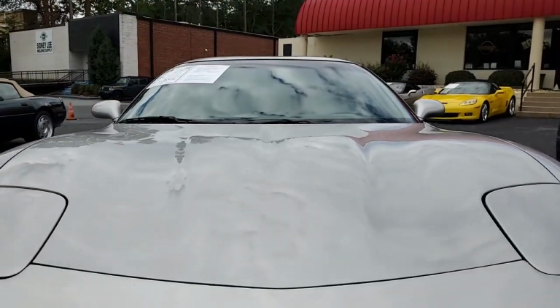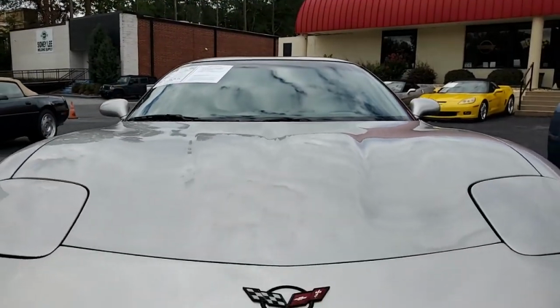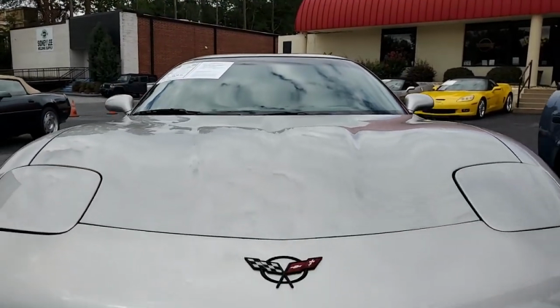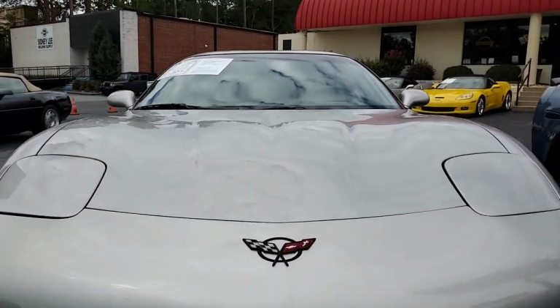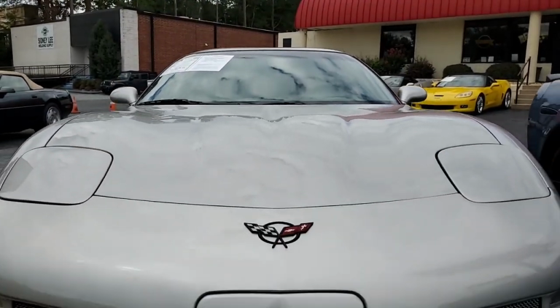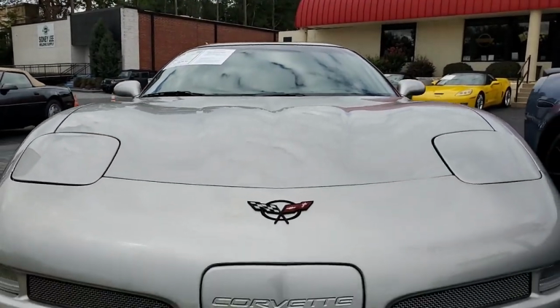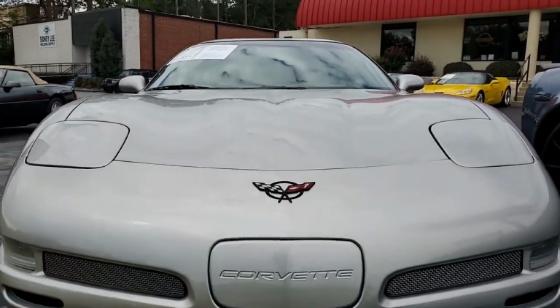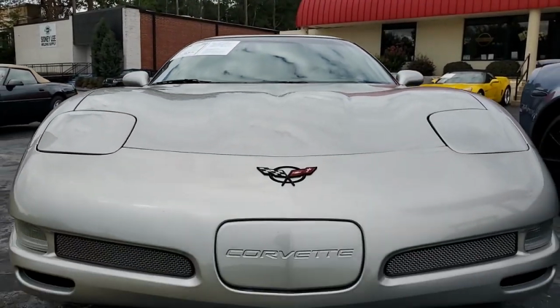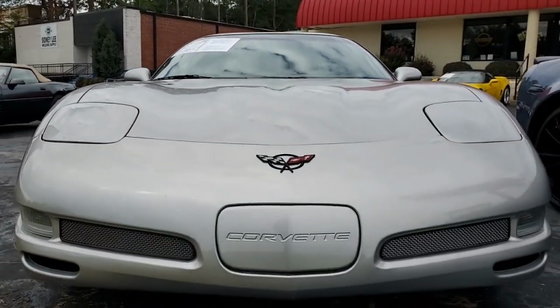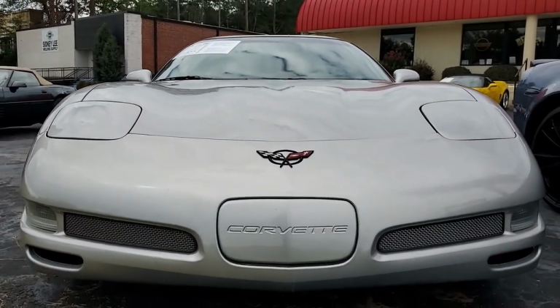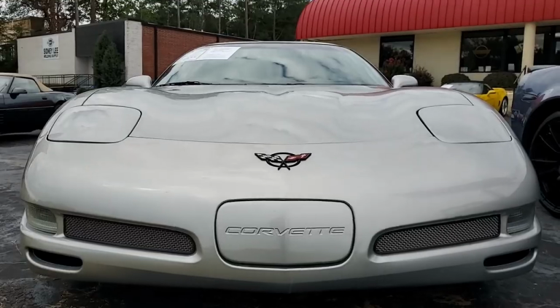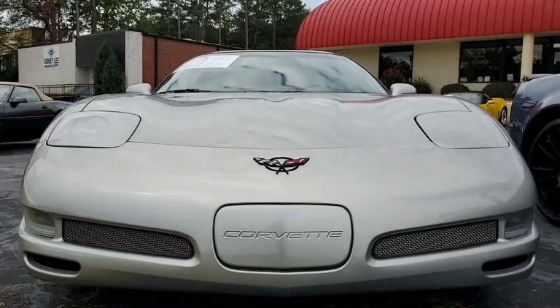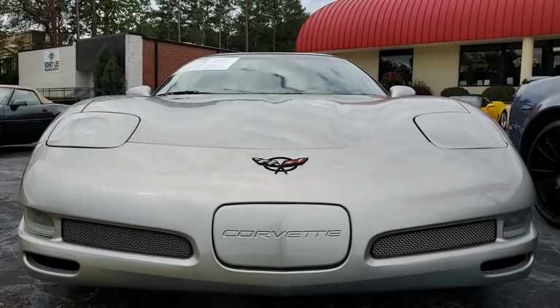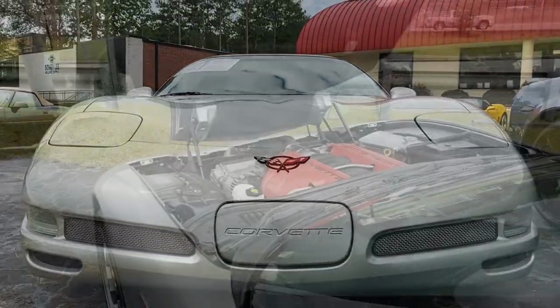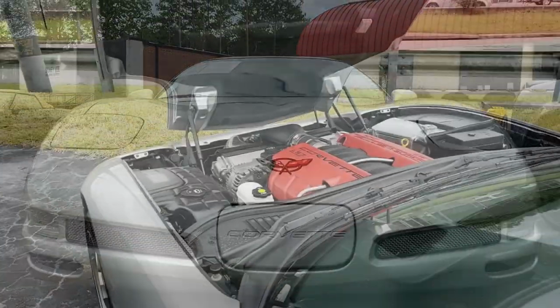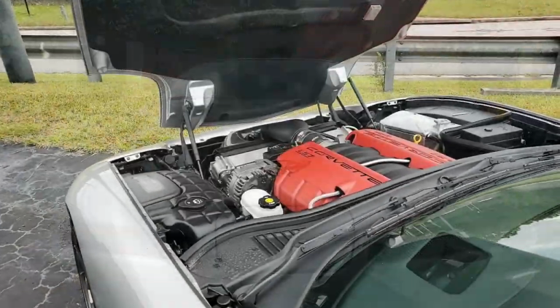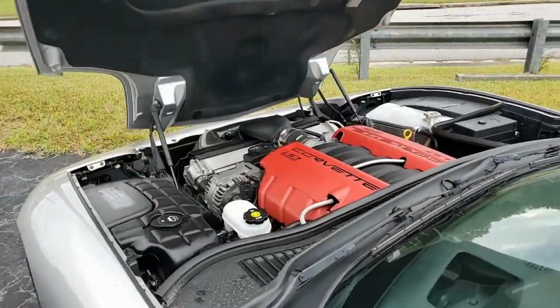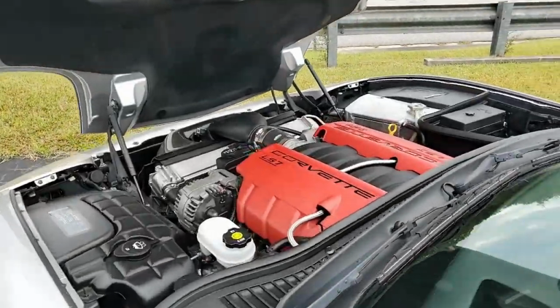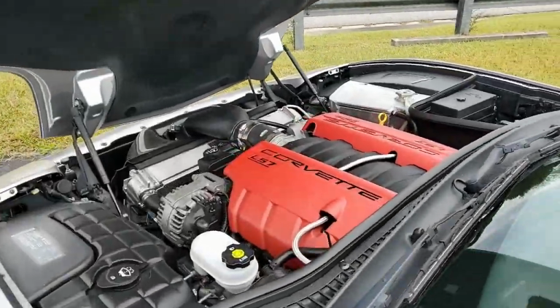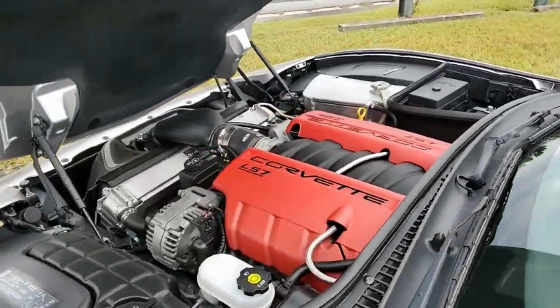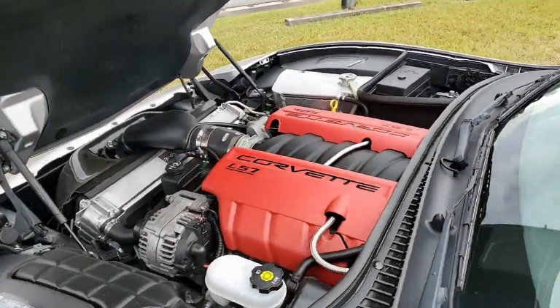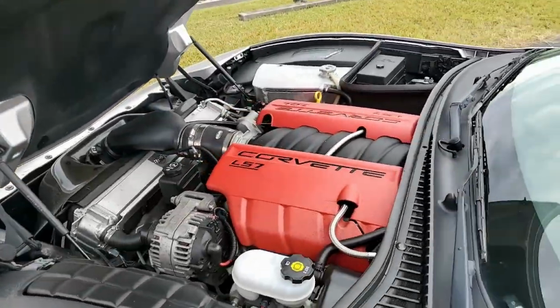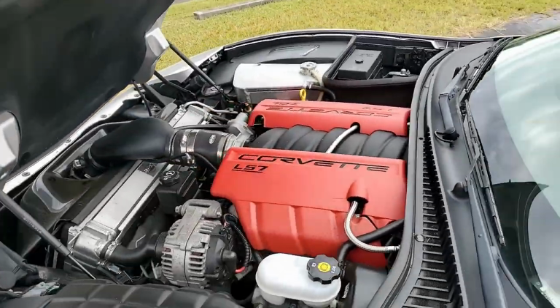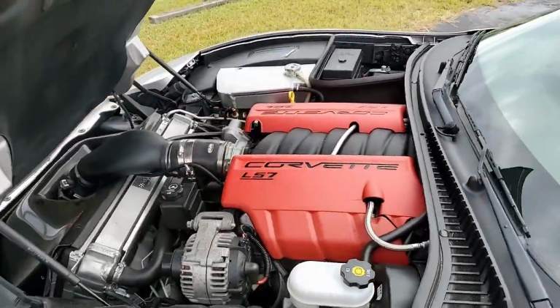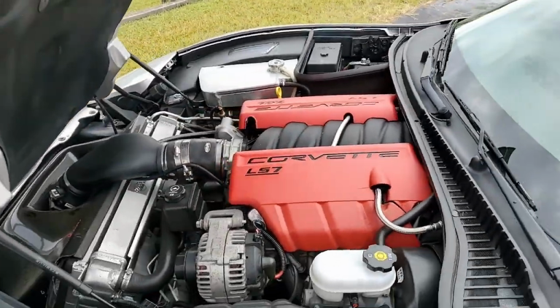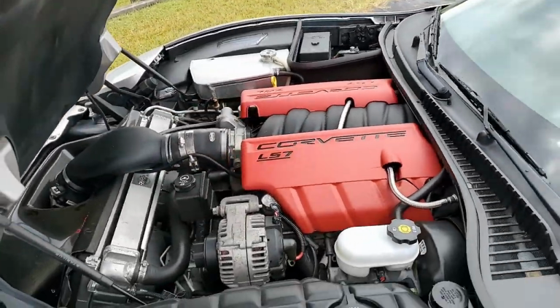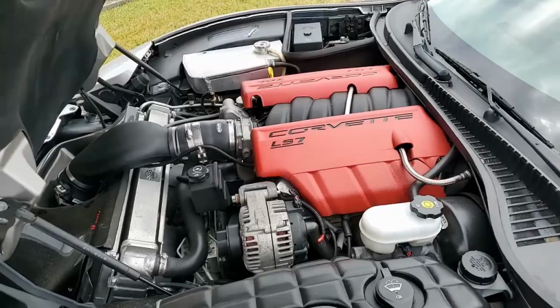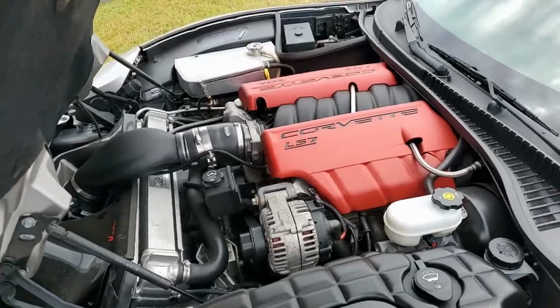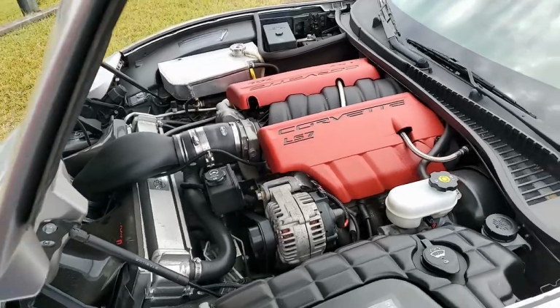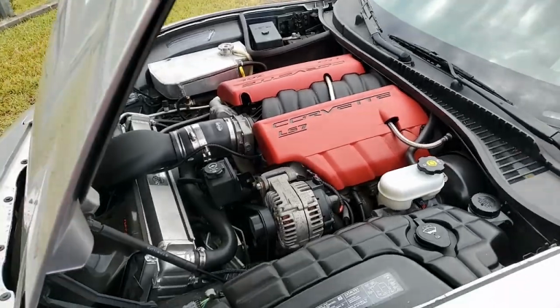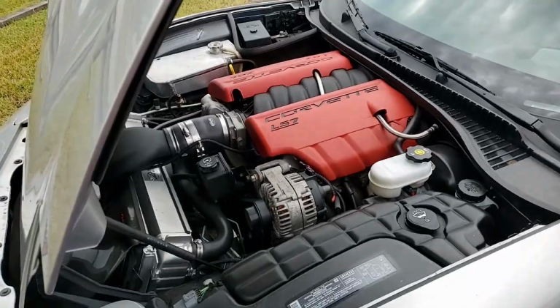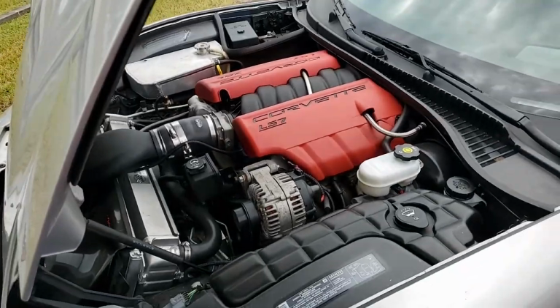Machines silver on the exterior, black on the interior, and under the hood, 500 plus horsepower LS engine with six speed manual transmission.